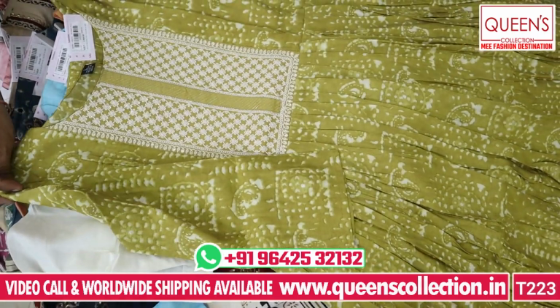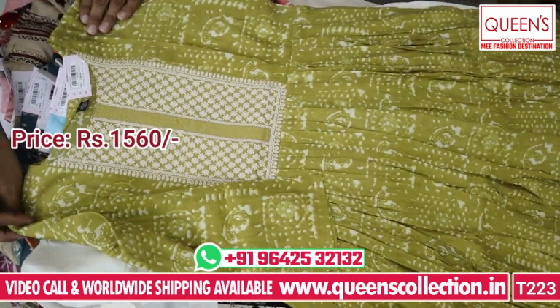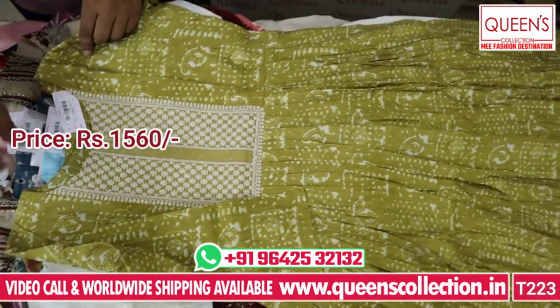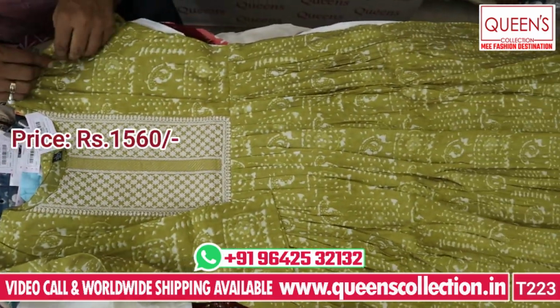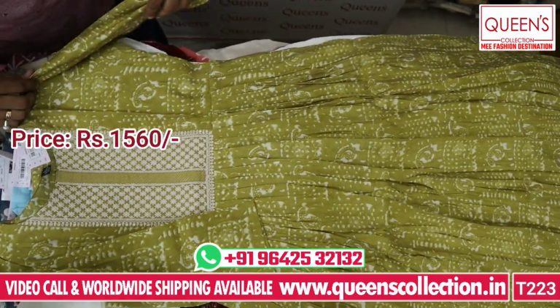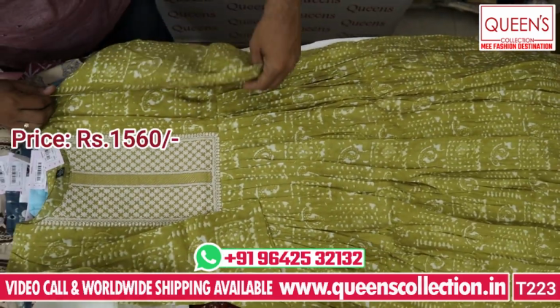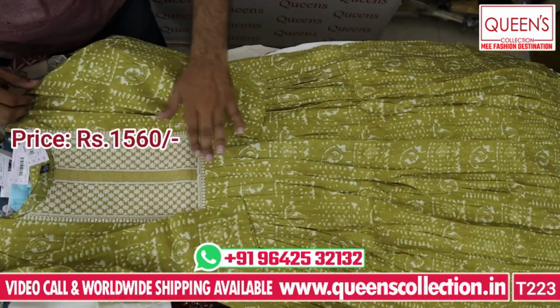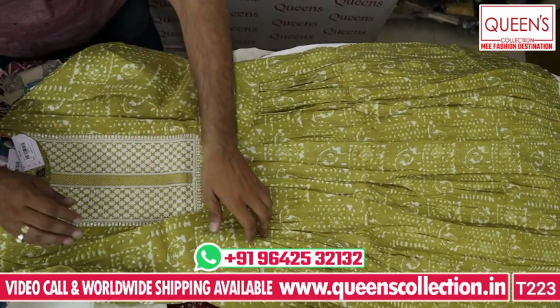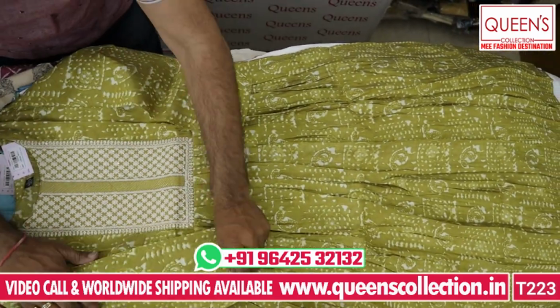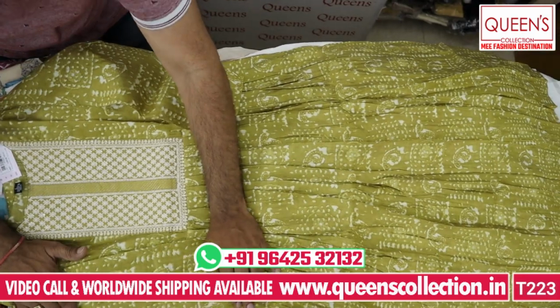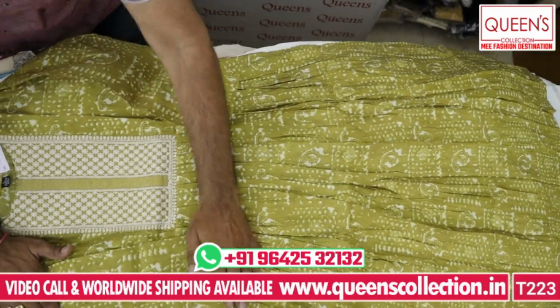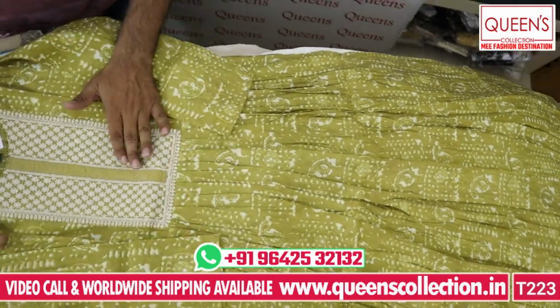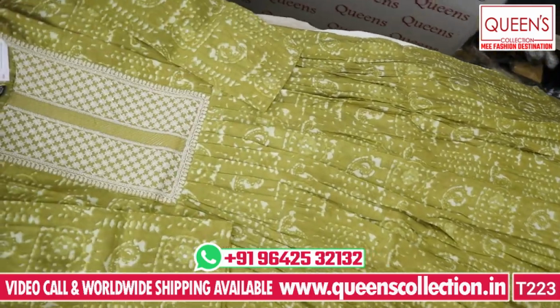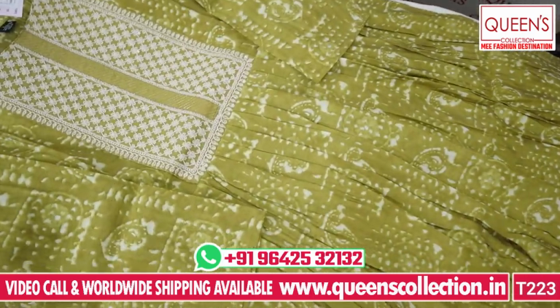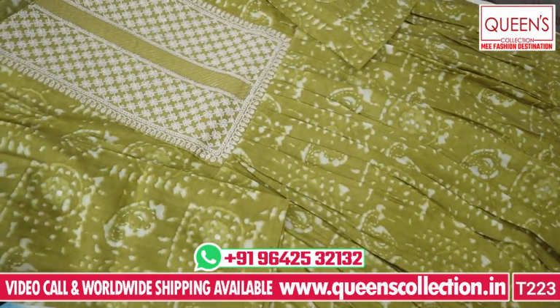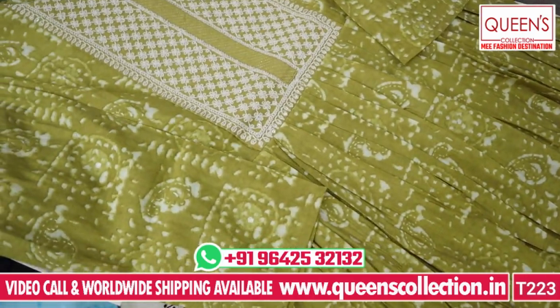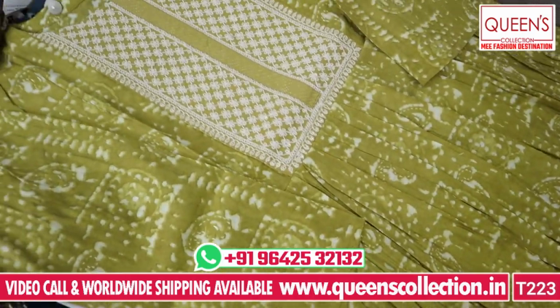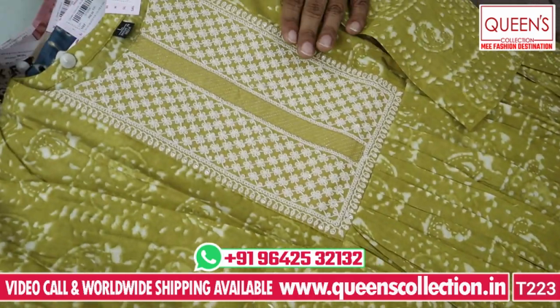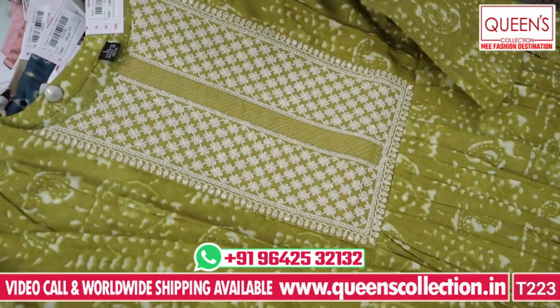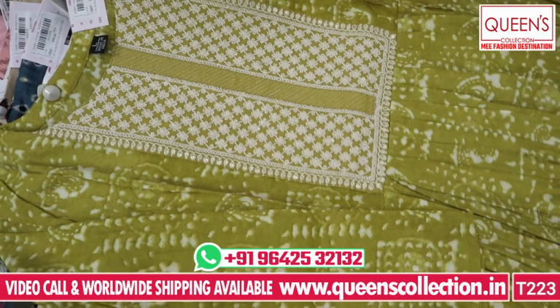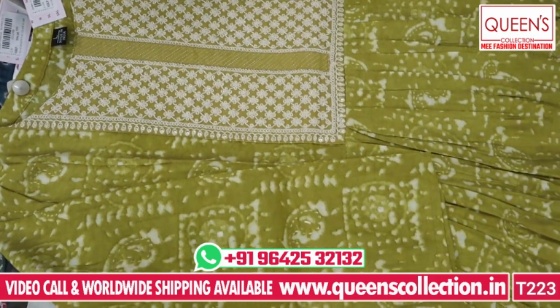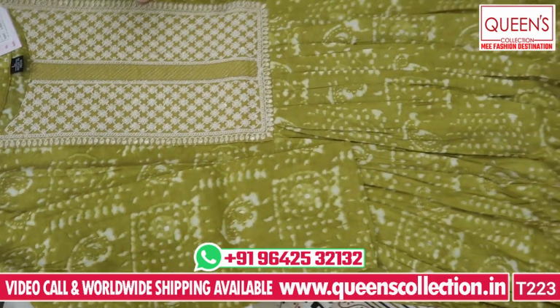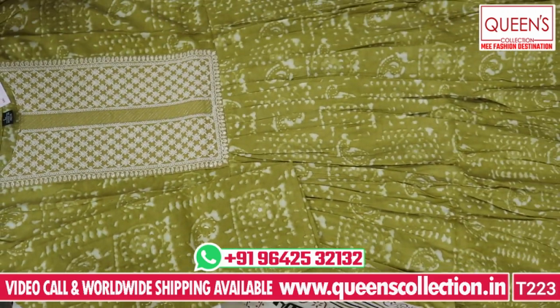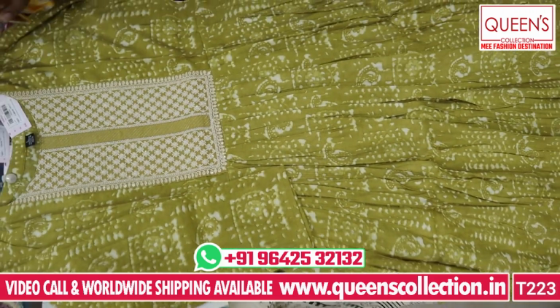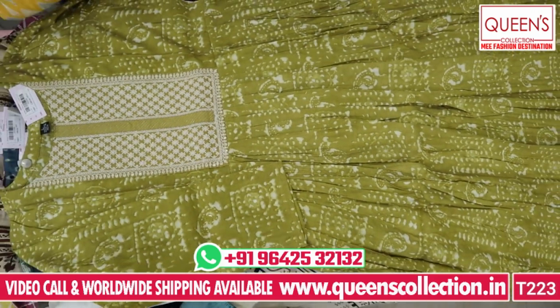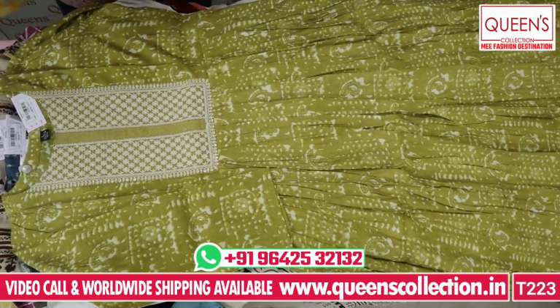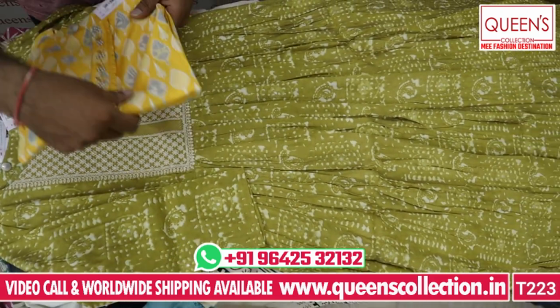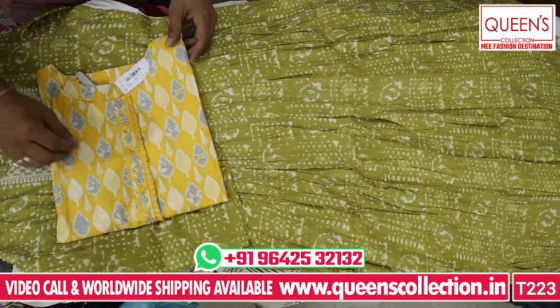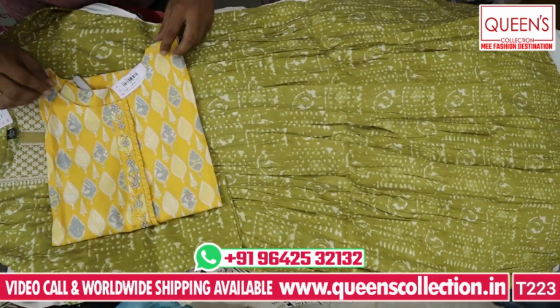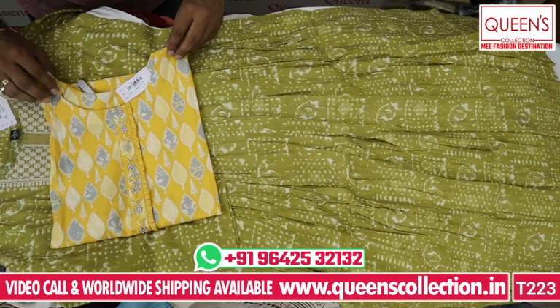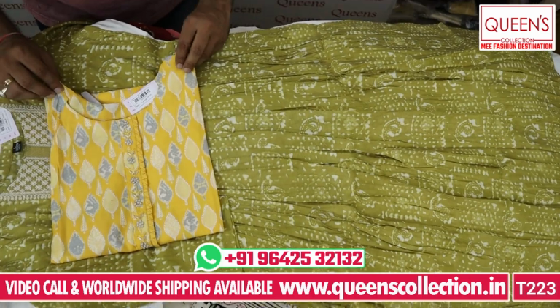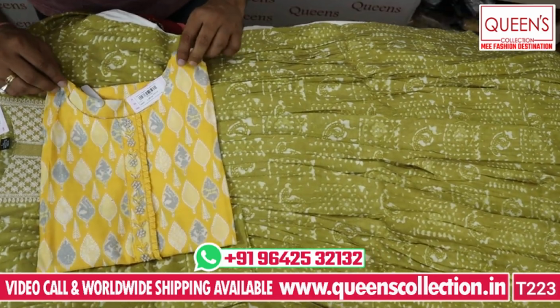It looks very nice and very unique. There is a lot of variety in the 1560 range — a lot of rich variety. They all look very rich. There is a lot of unique variety in the market and collections are very rare. You don't find these collections elsewhere.